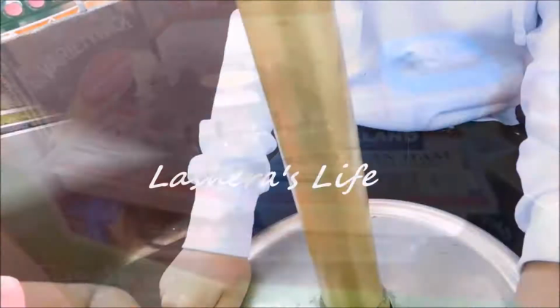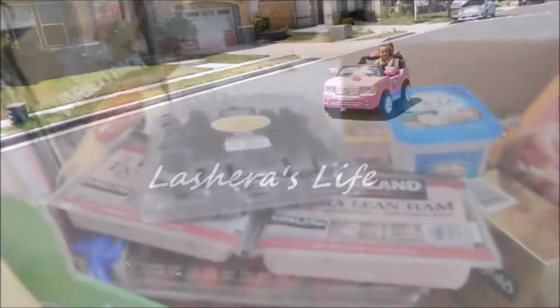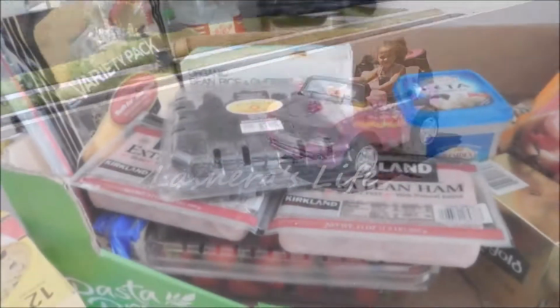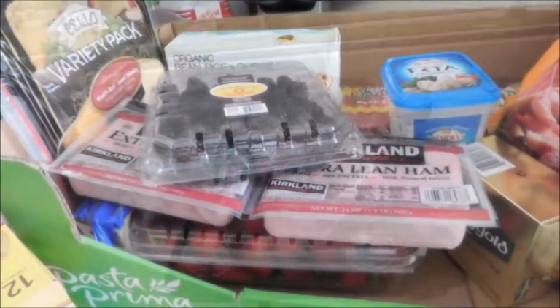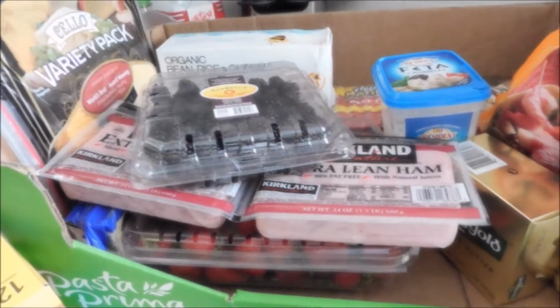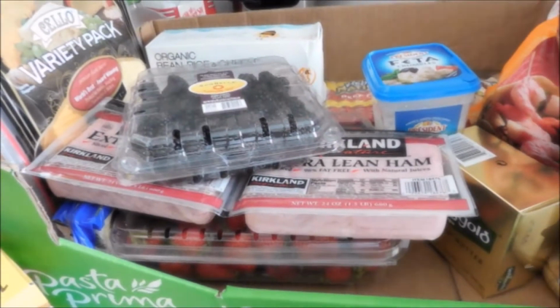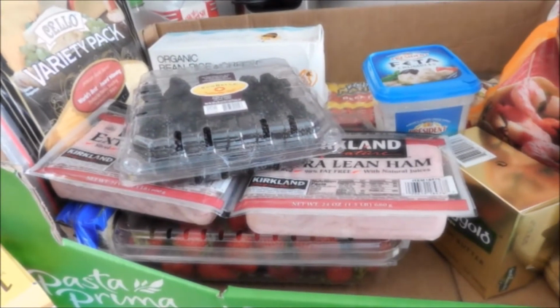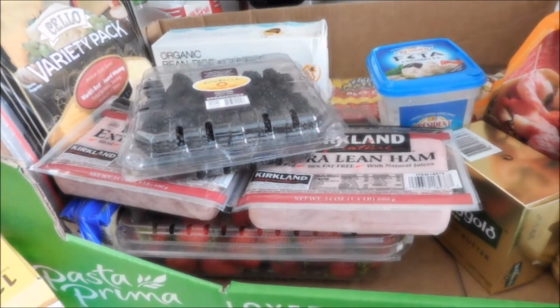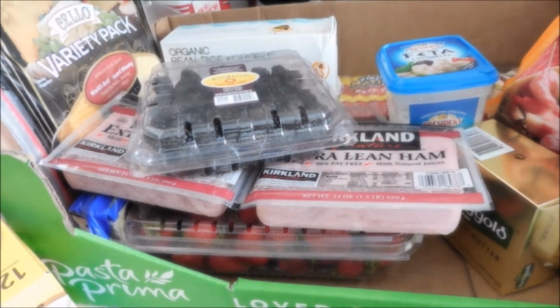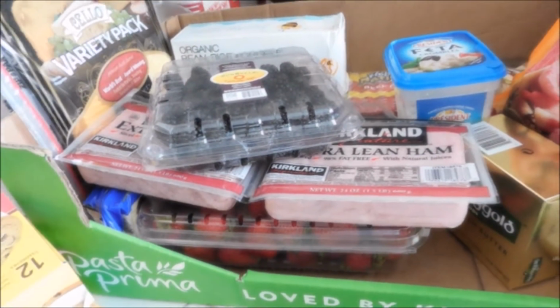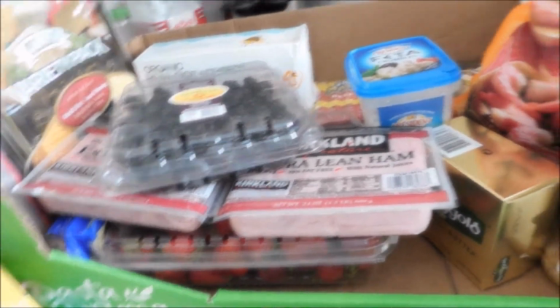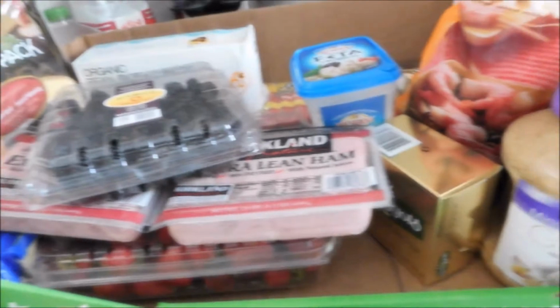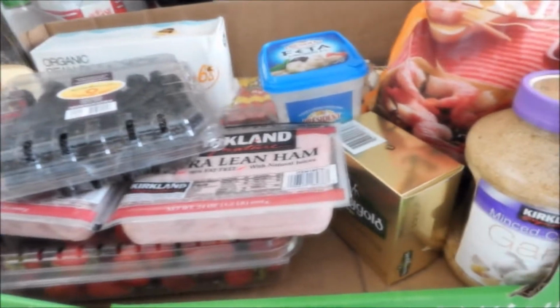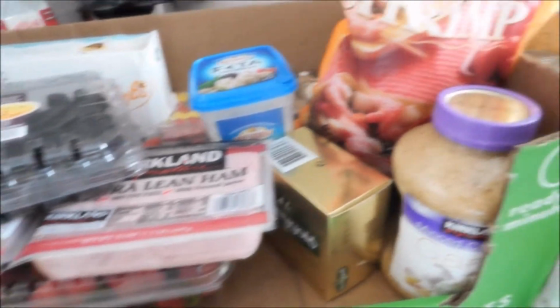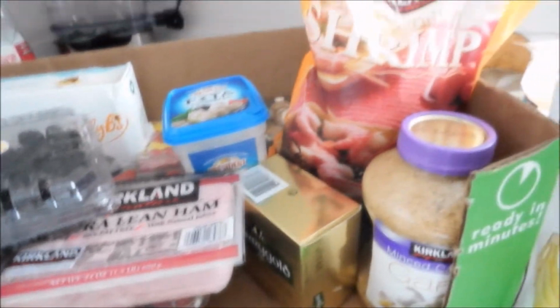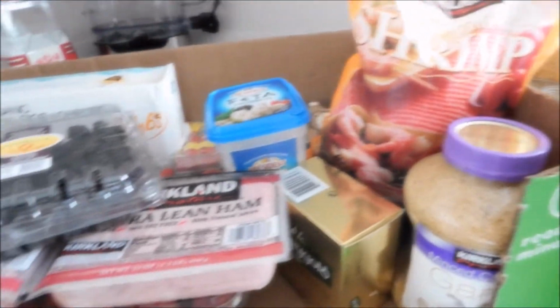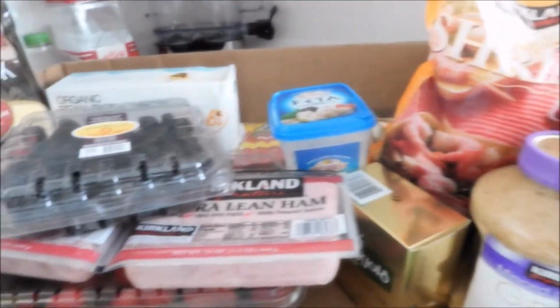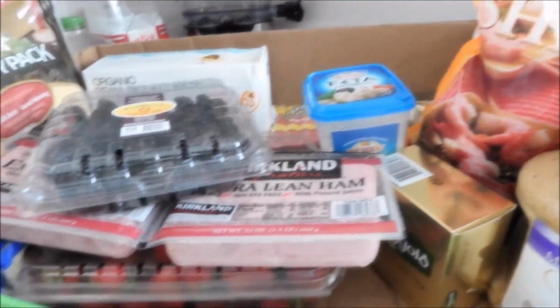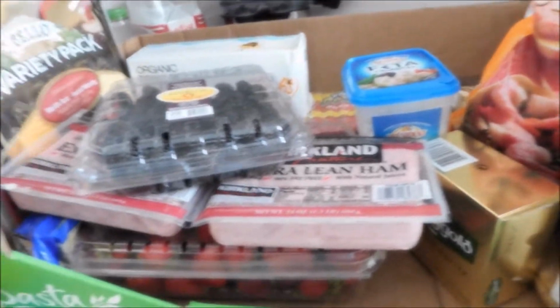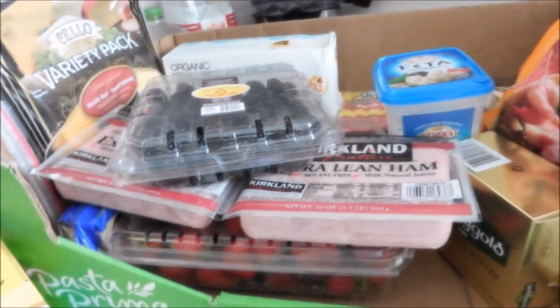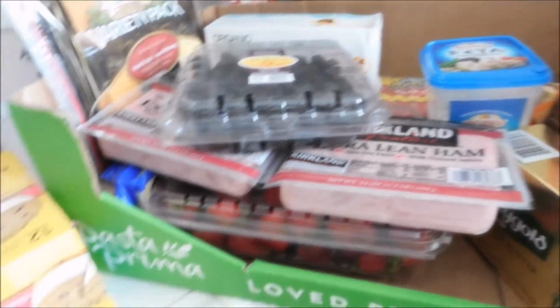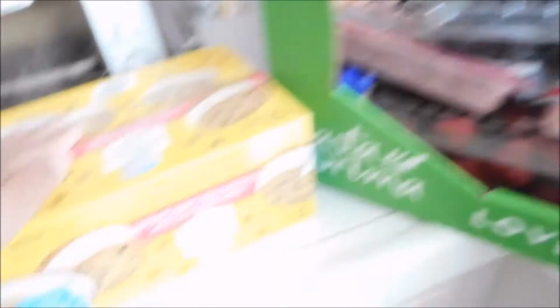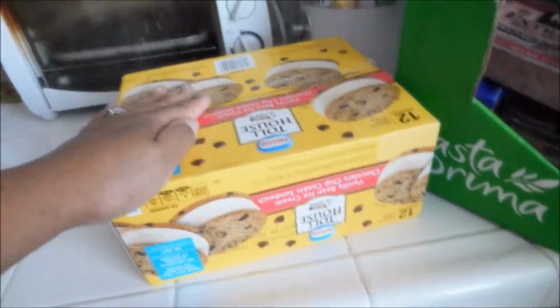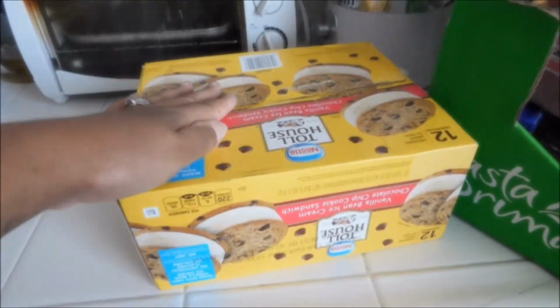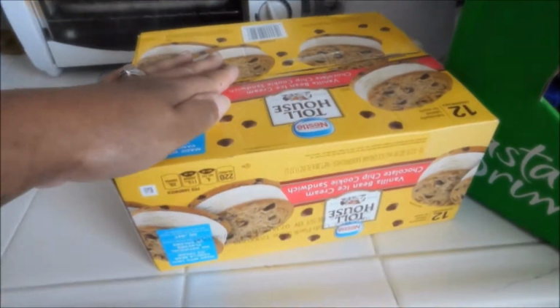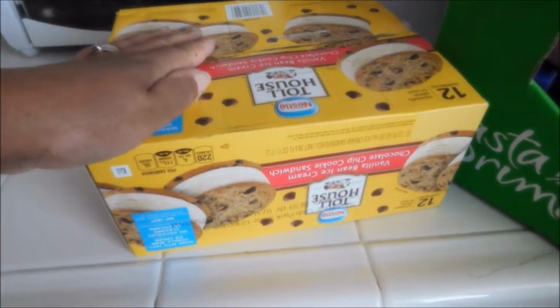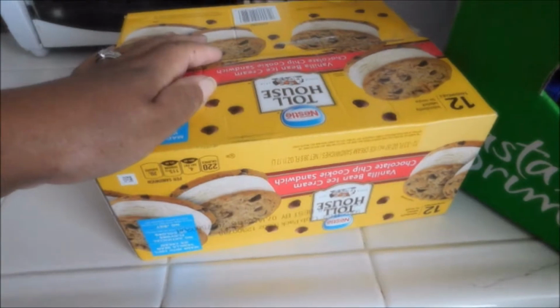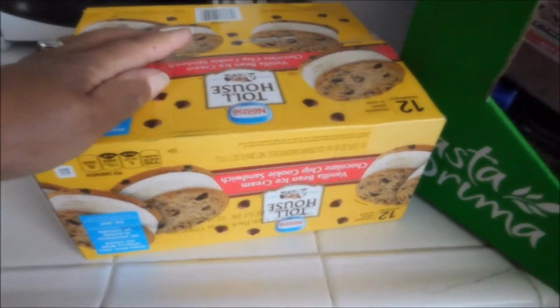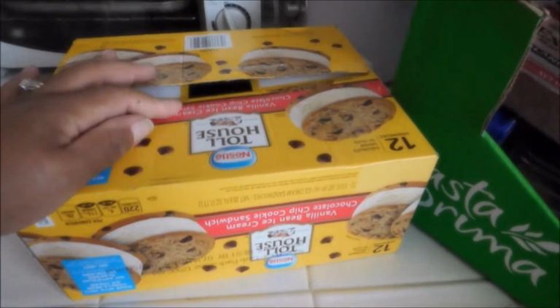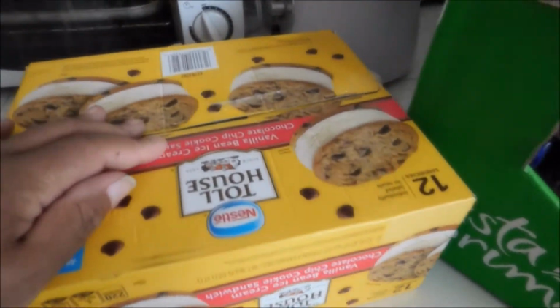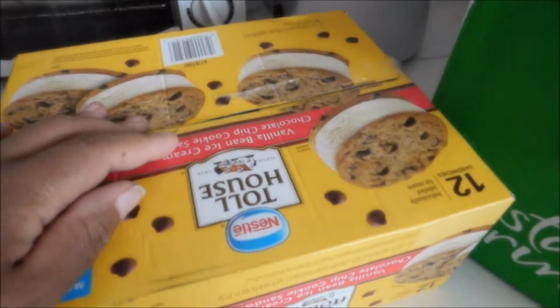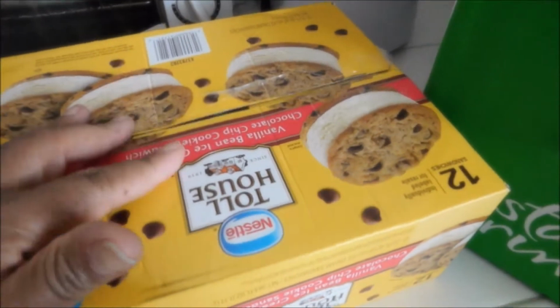Alright guys, welcome back to my channel. I went to Costco and I have a huge Costco haul for you guys, so let's go ahead and get started. First off, I got these Toll House ice cream sandwiches.